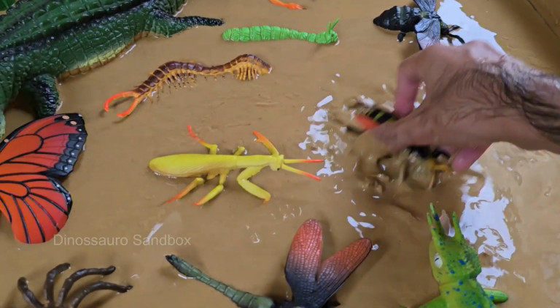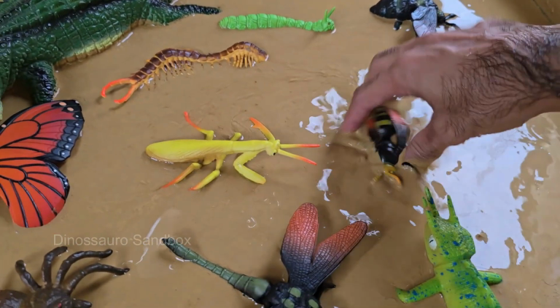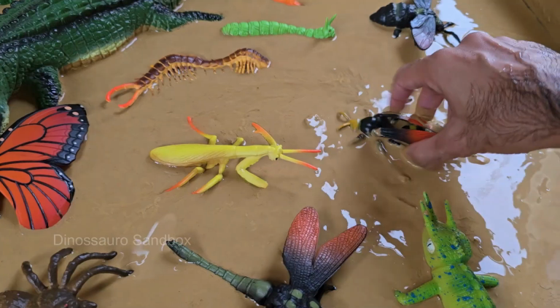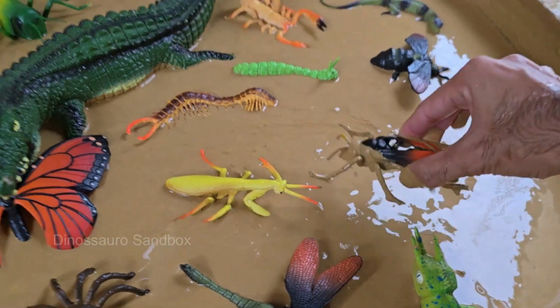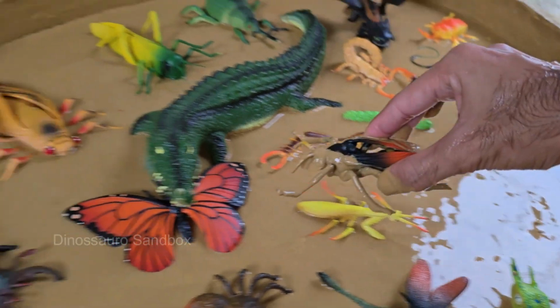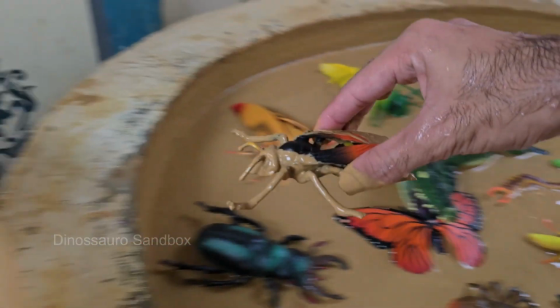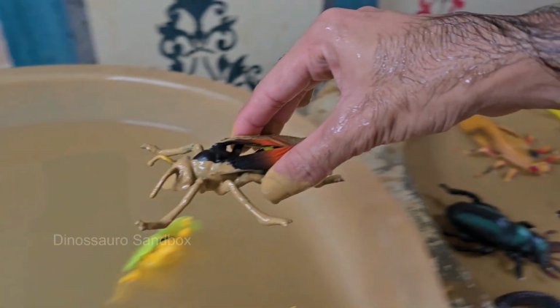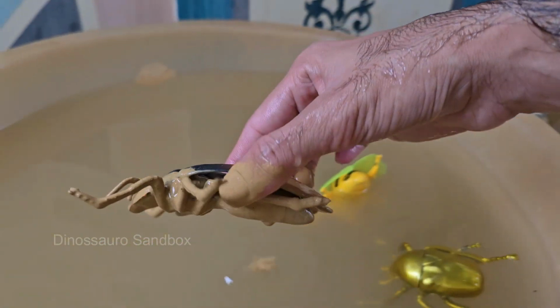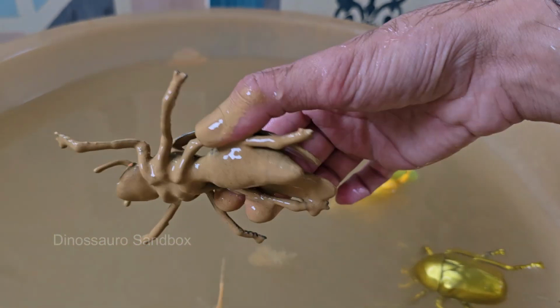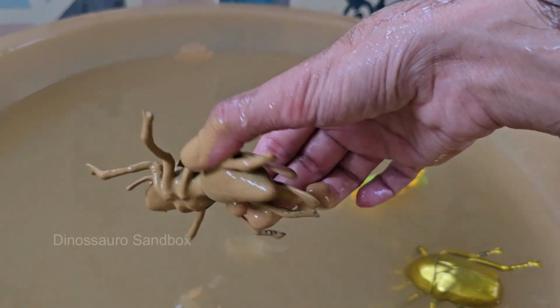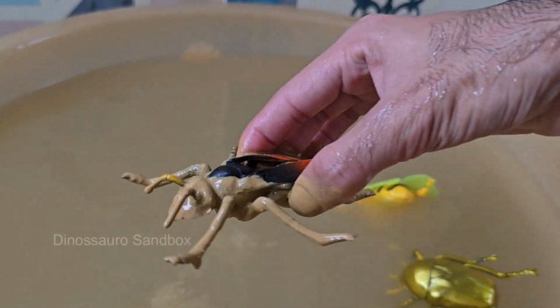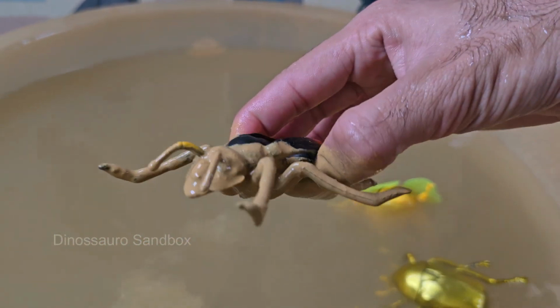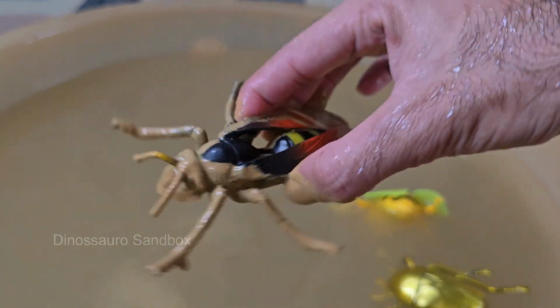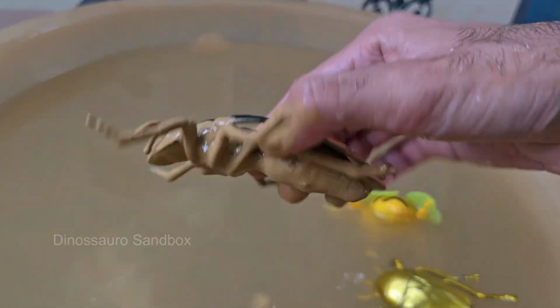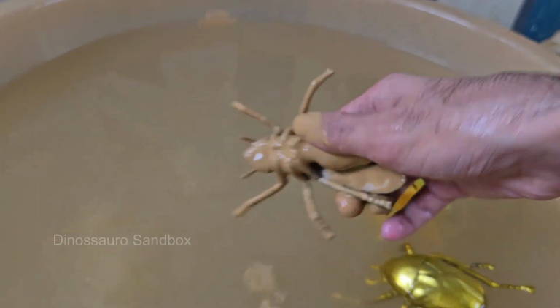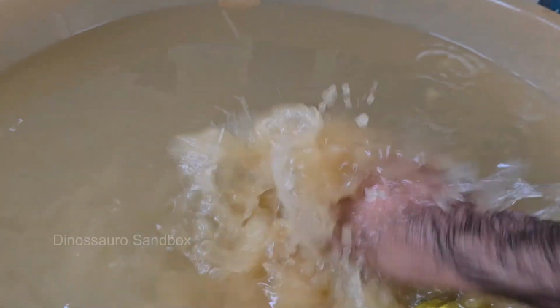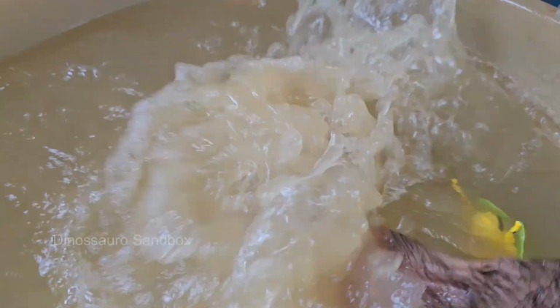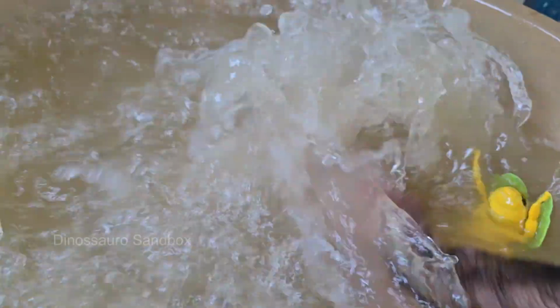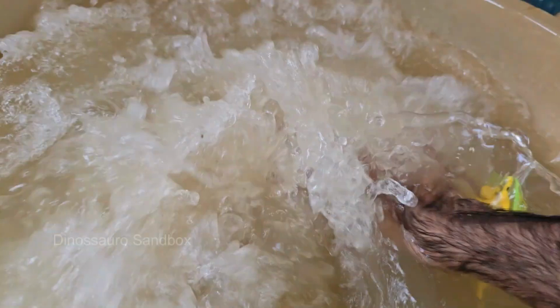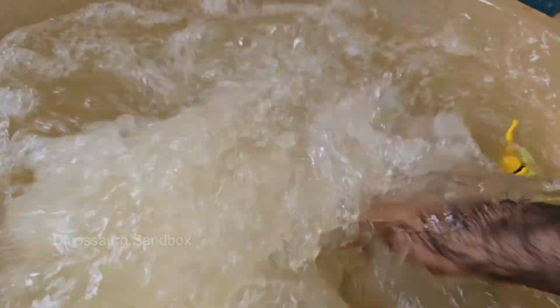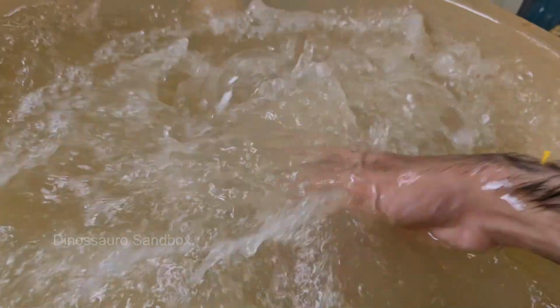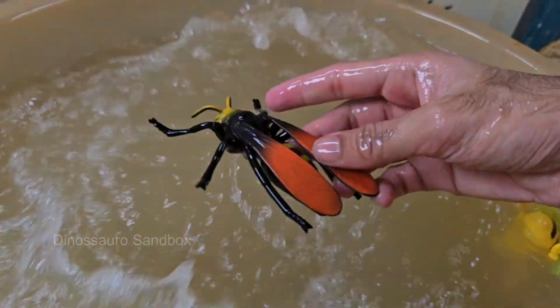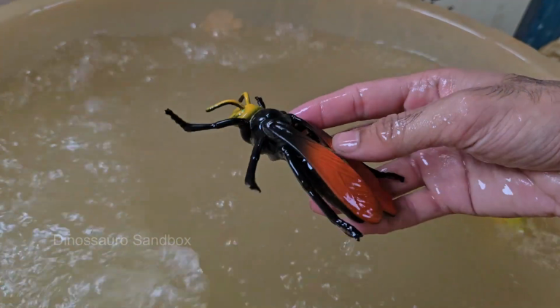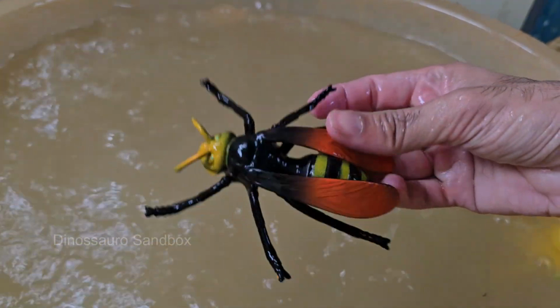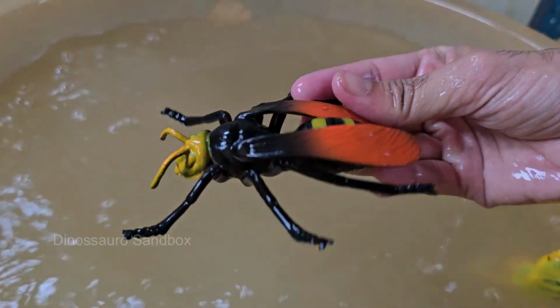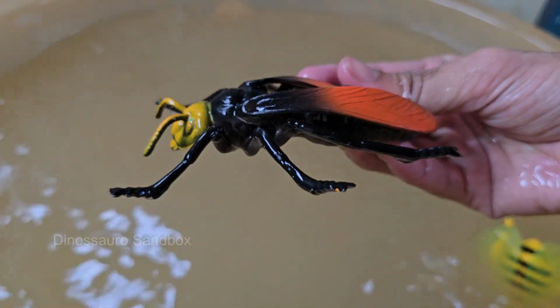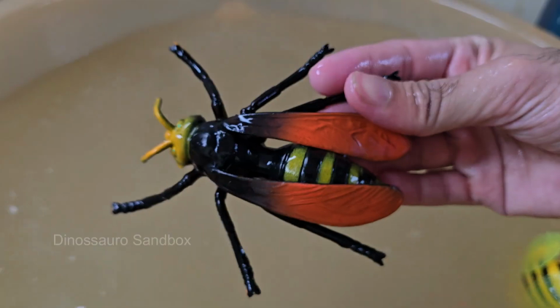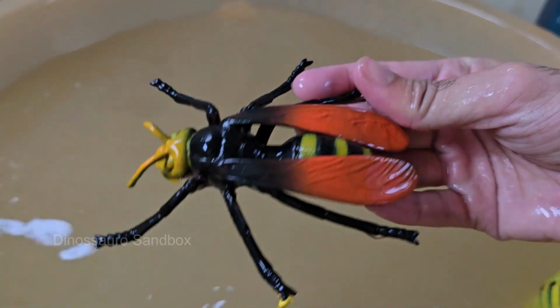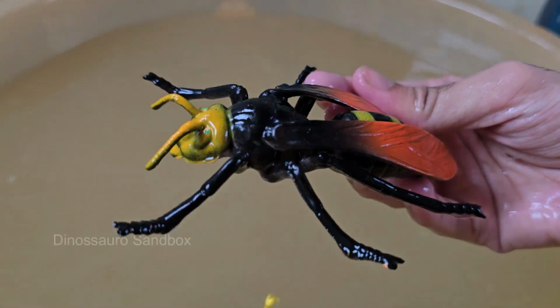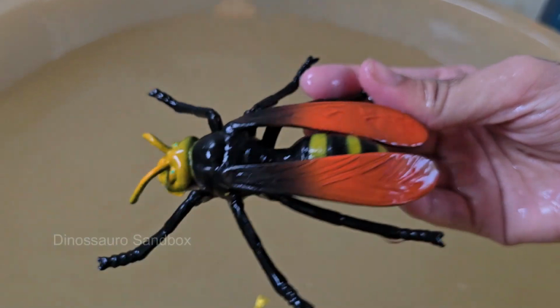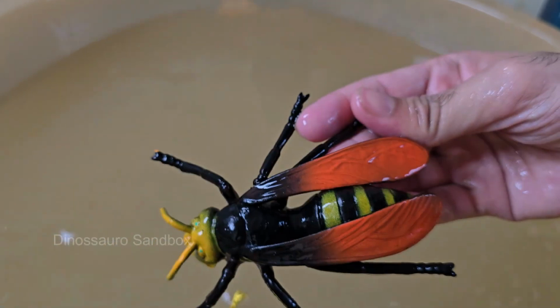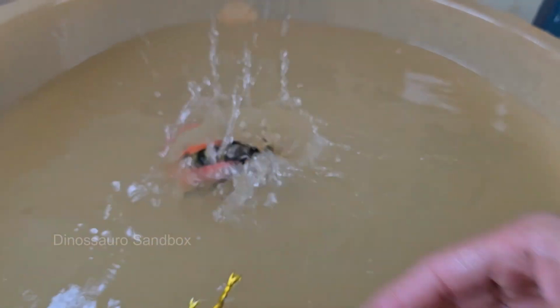Yellowjackets are often confused with bees, but they're actually a type of wasp — sleeker, shinier, and more aggressive. Yellowjackets live in colonies, sometimes with over 1,000 individuals, including a queen.